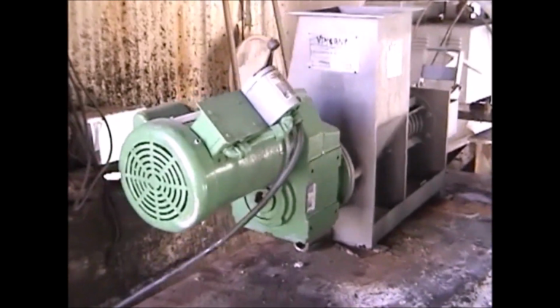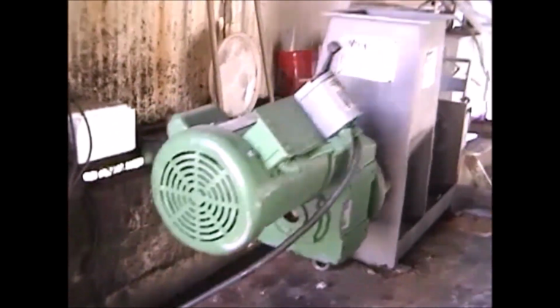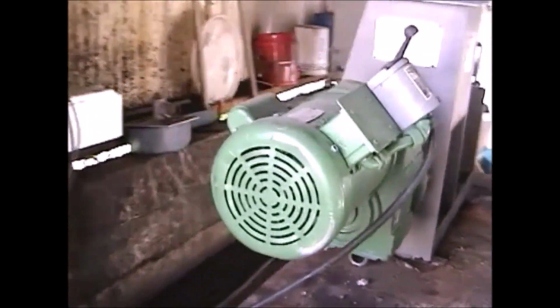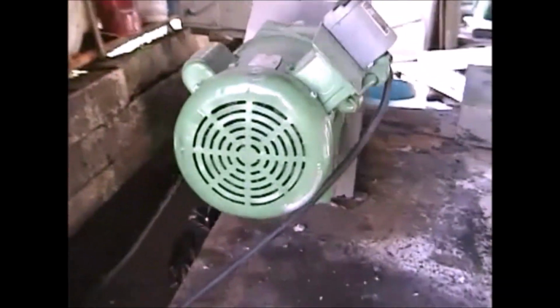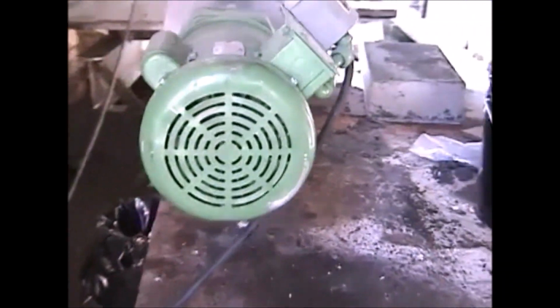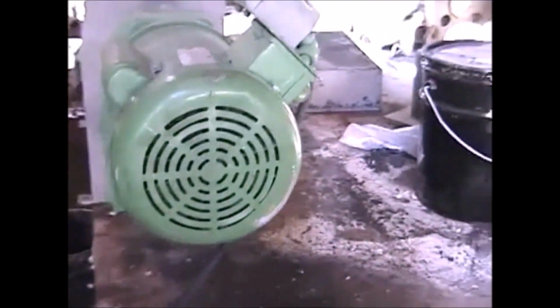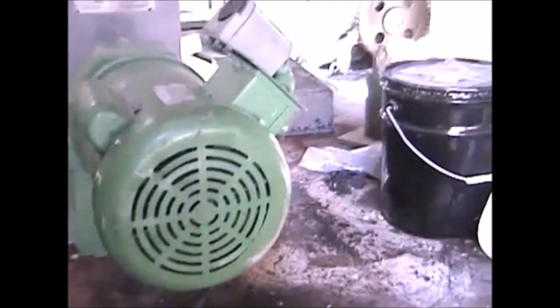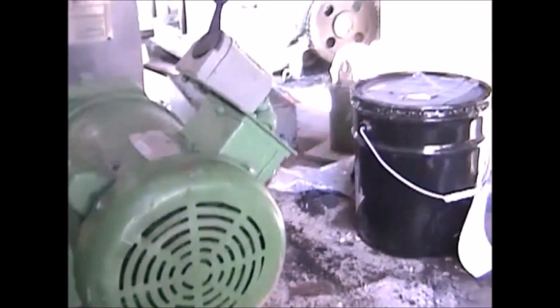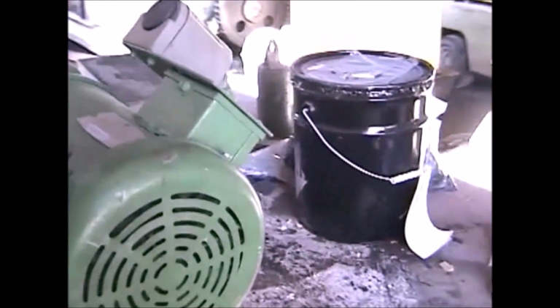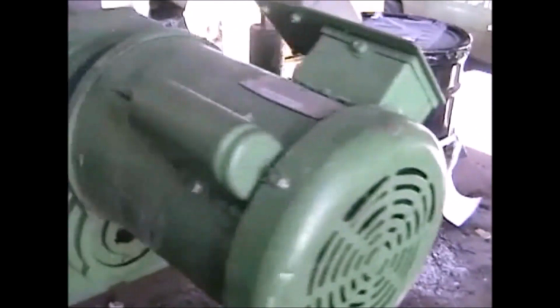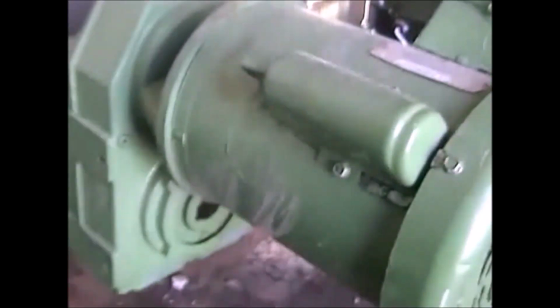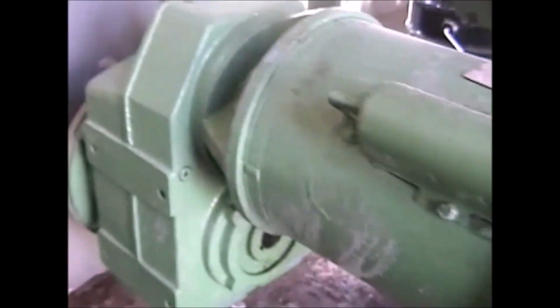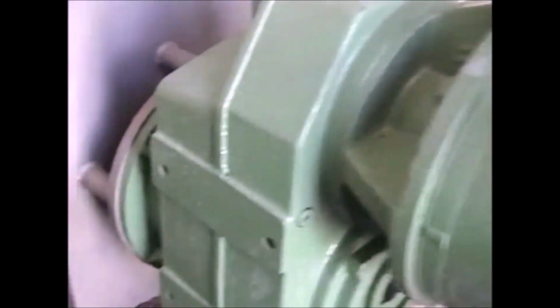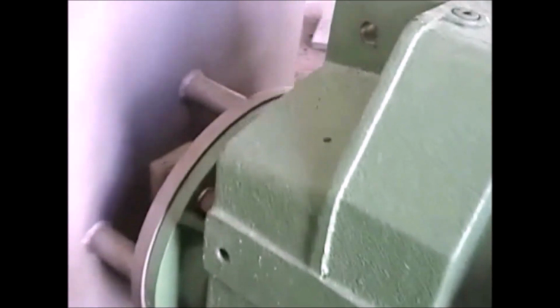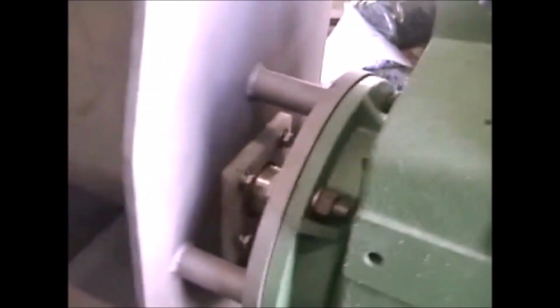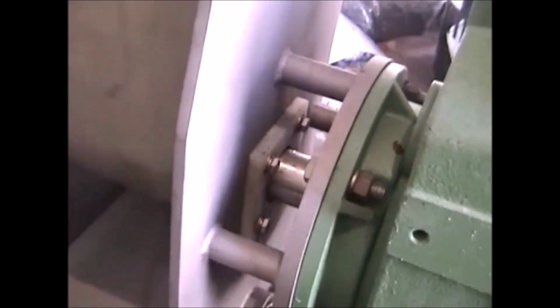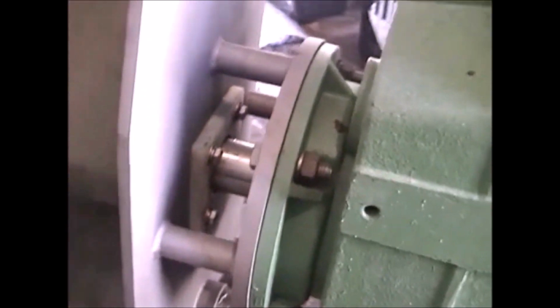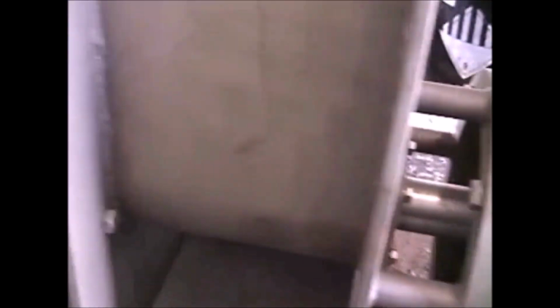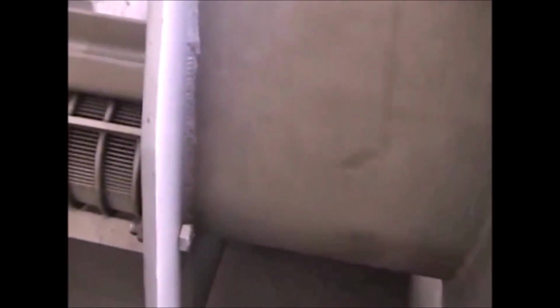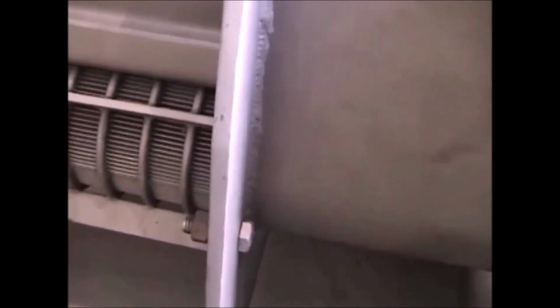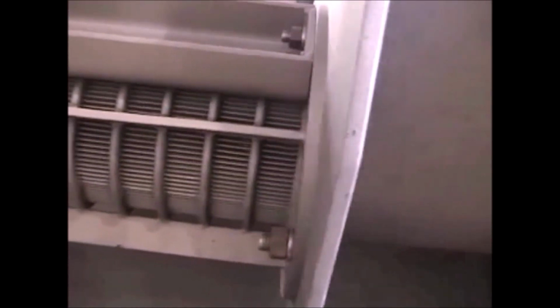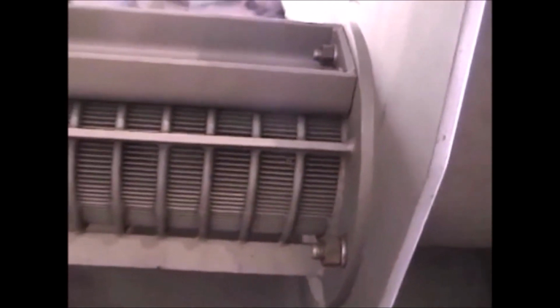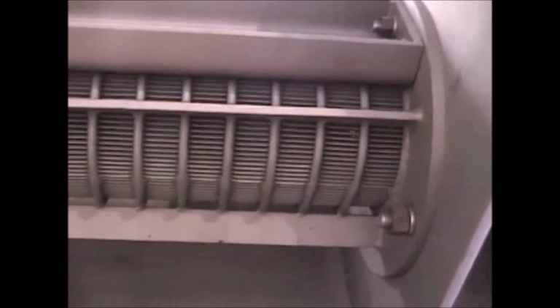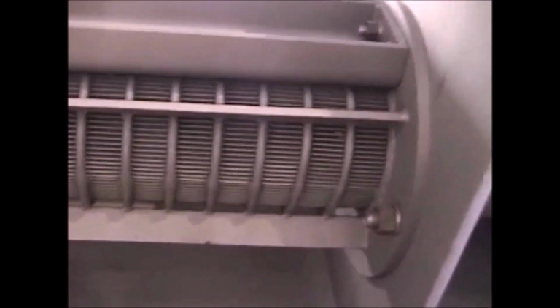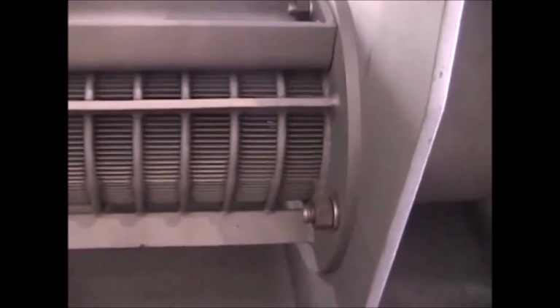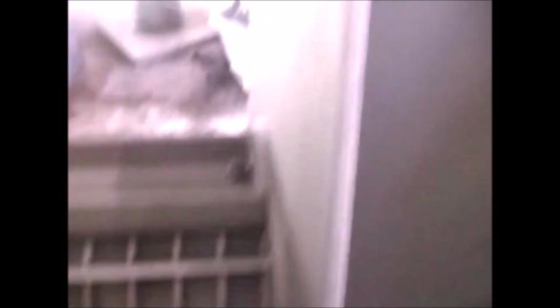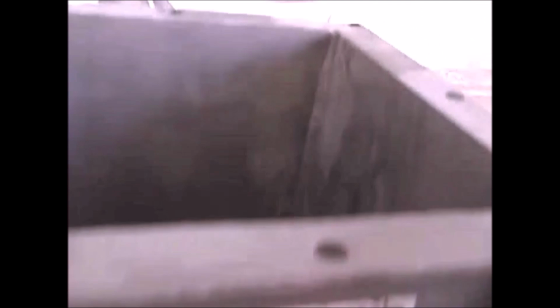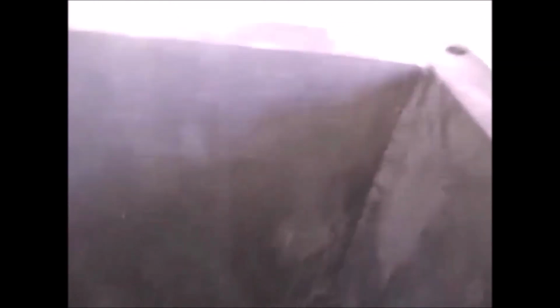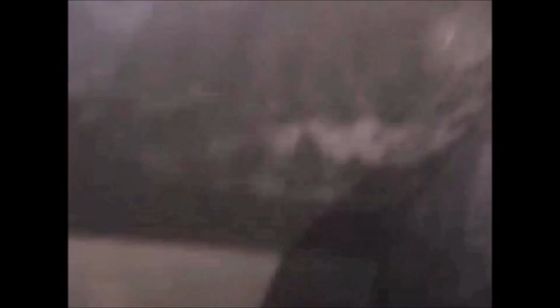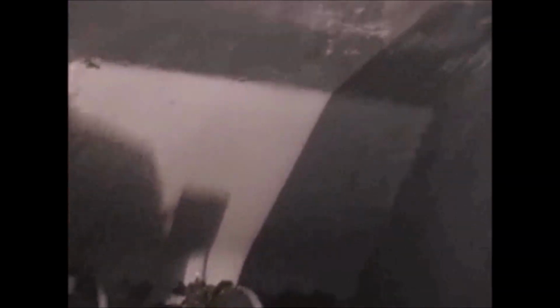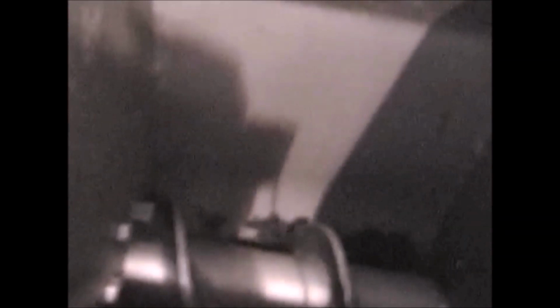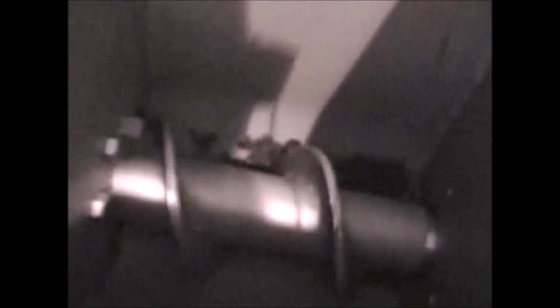First, we're going to use — I pick this one because it happens to have a 2 horsepower motor. It goes a little fast so I'll still be short of torque. Crumb rubber takes extra torque. This is the inlet hopper; you can see the screw down there.